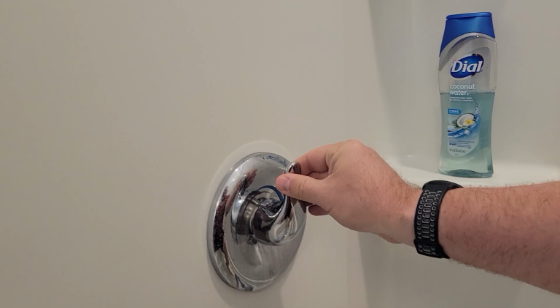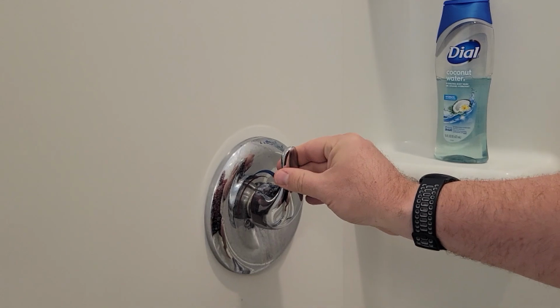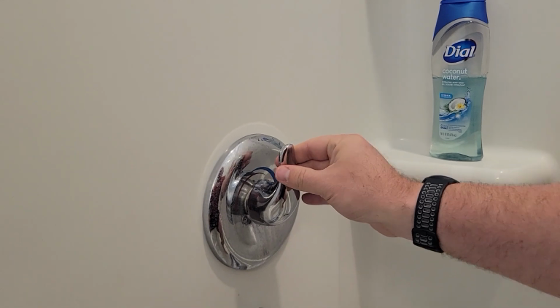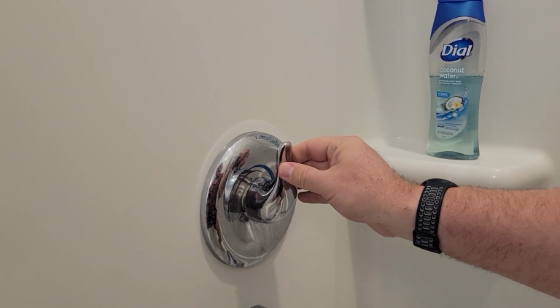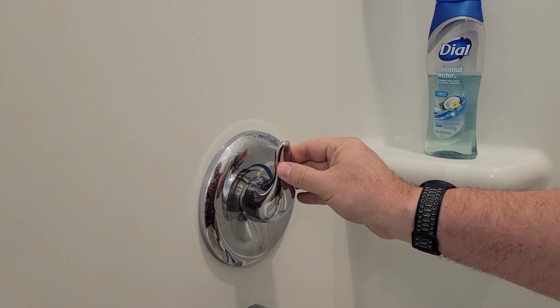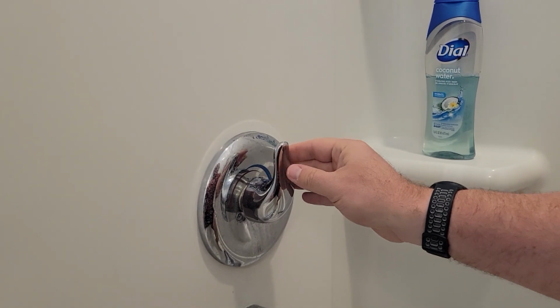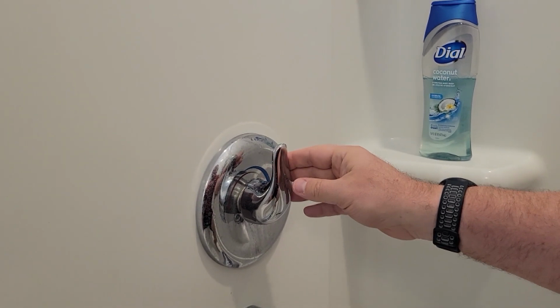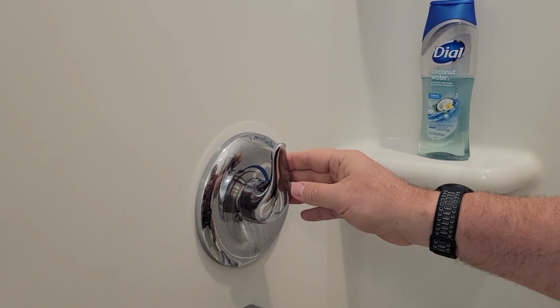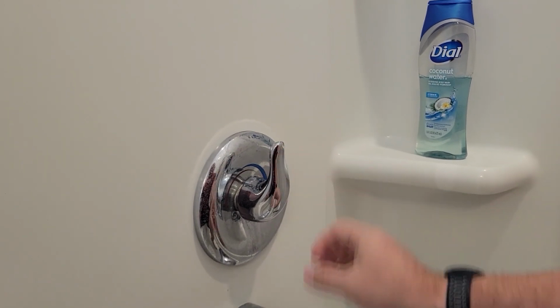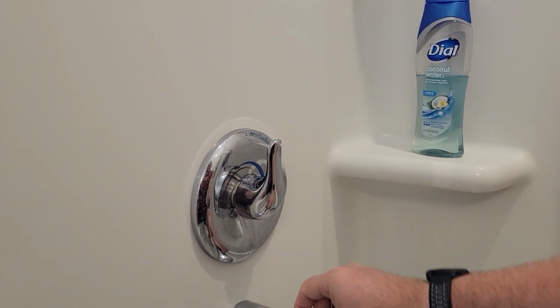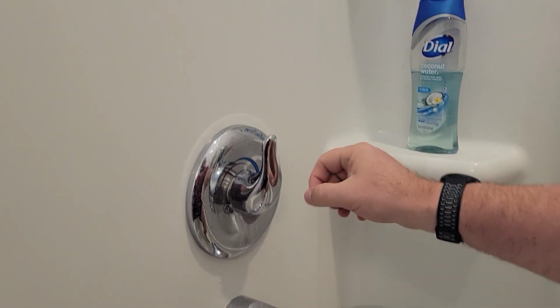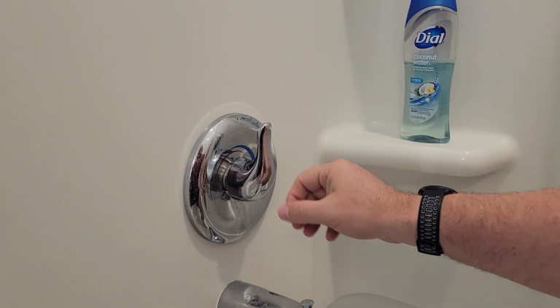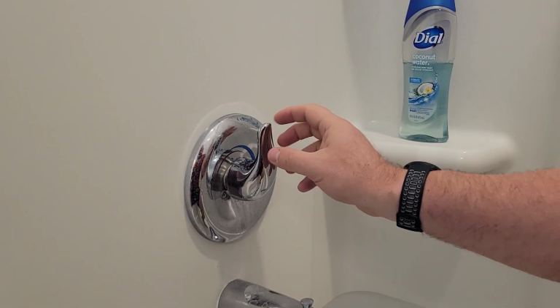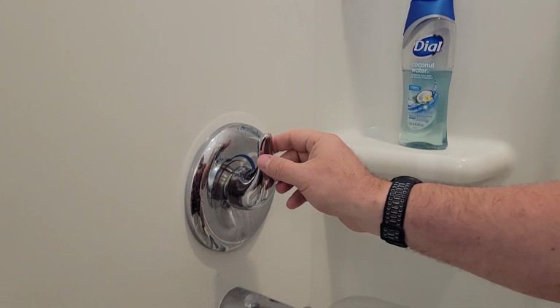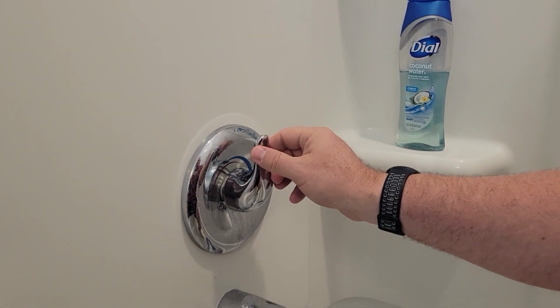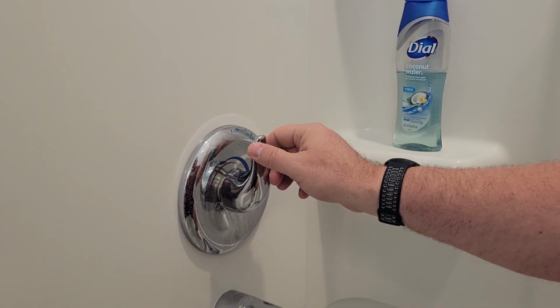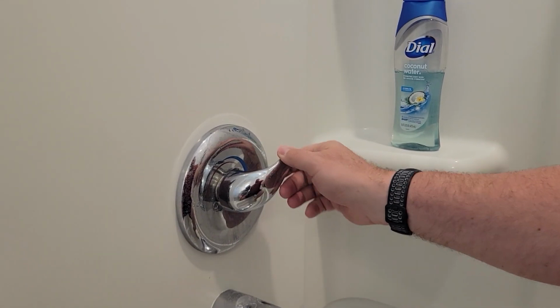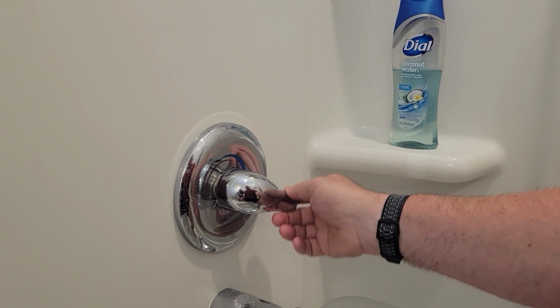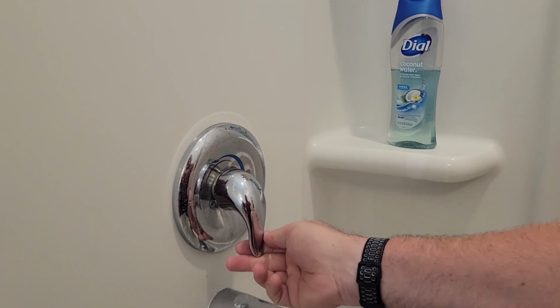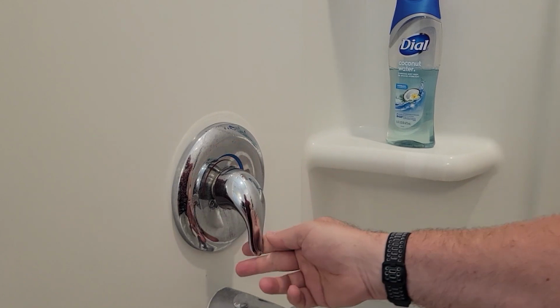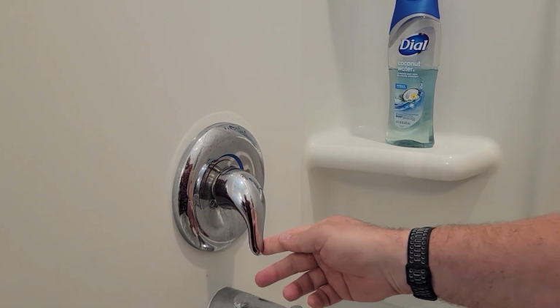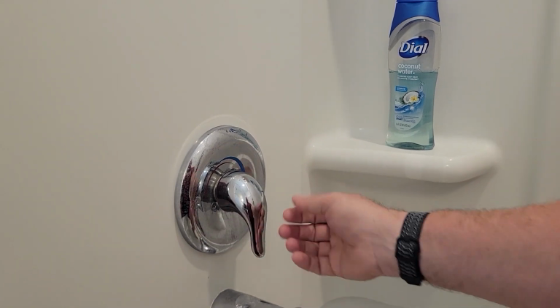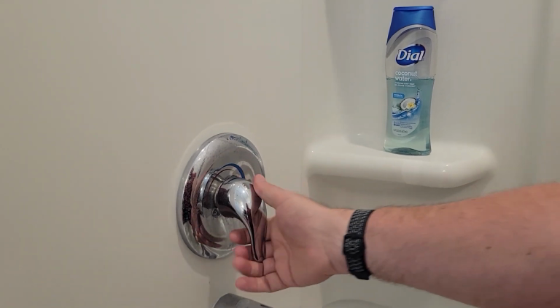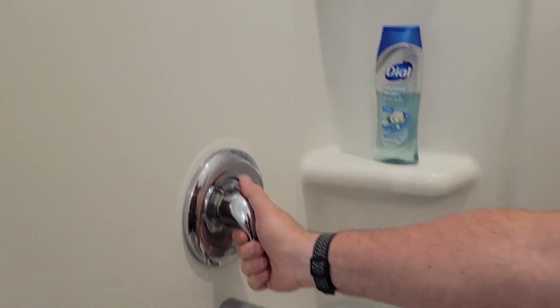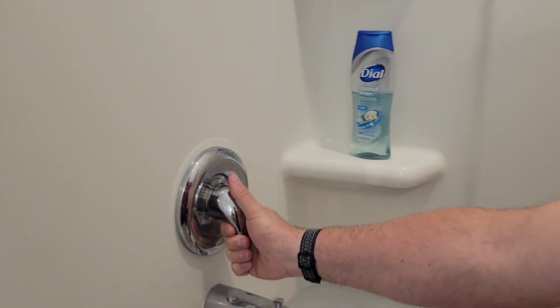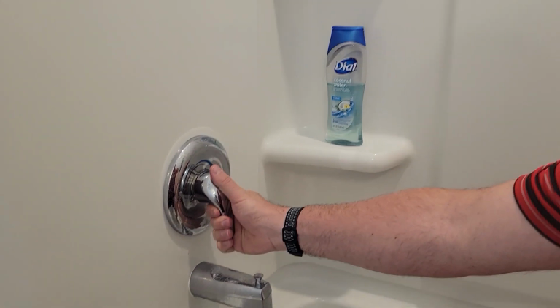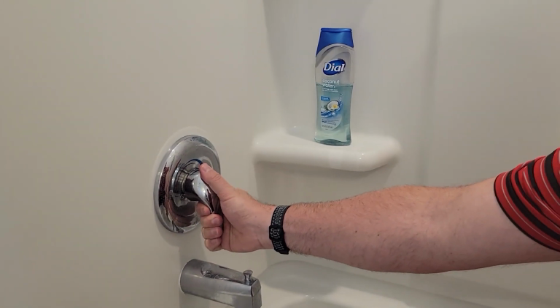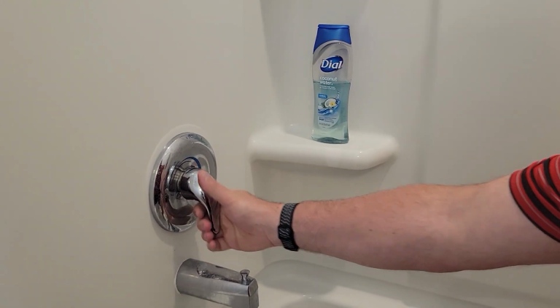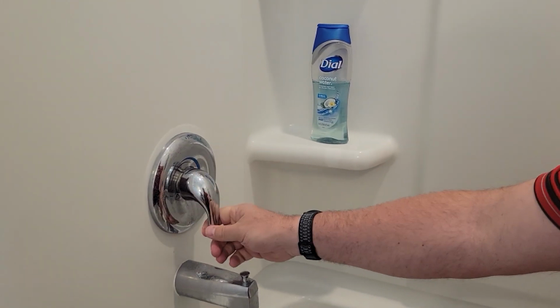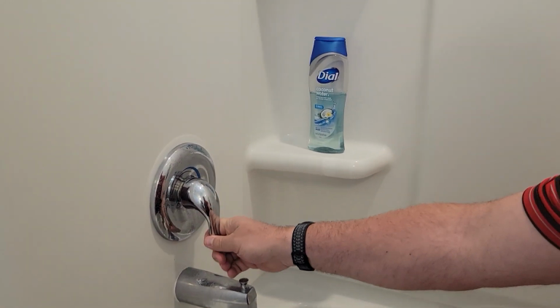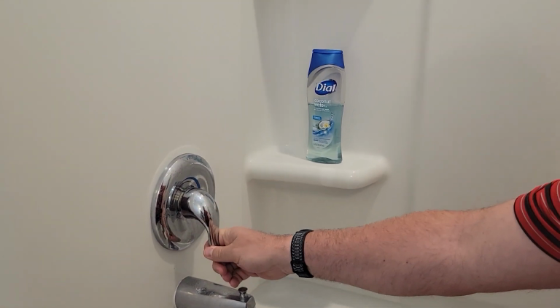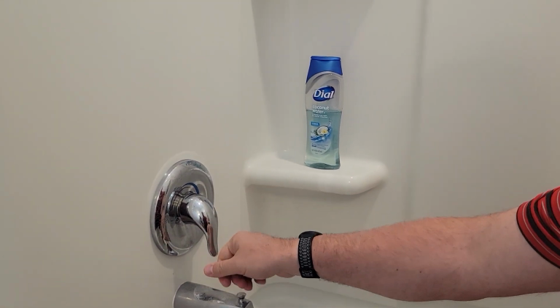If you go right in the middle, that's a good place to start, and then you can turn on your shower. The handle is comfortable and easy to move.